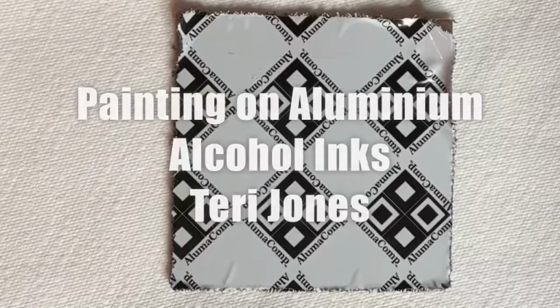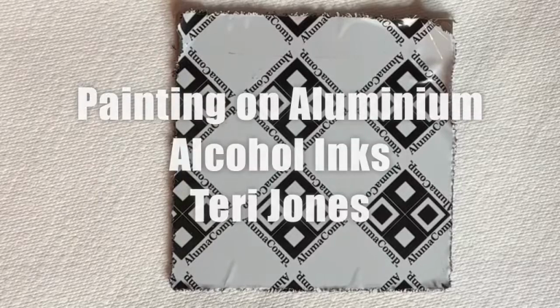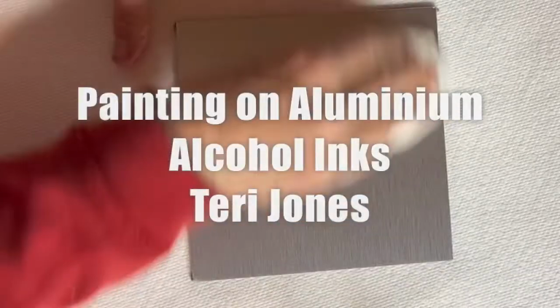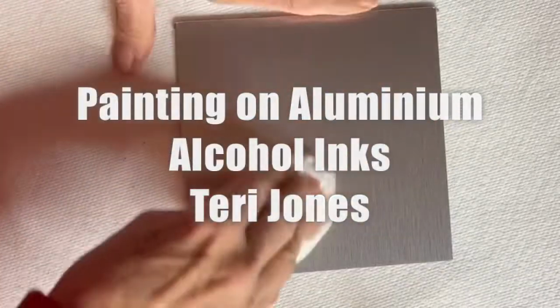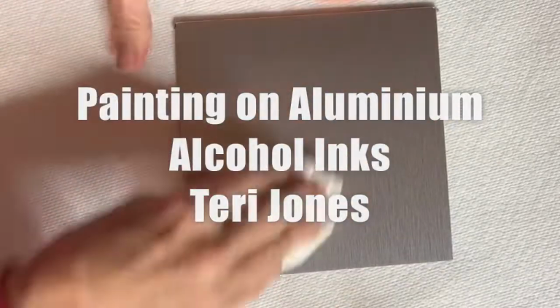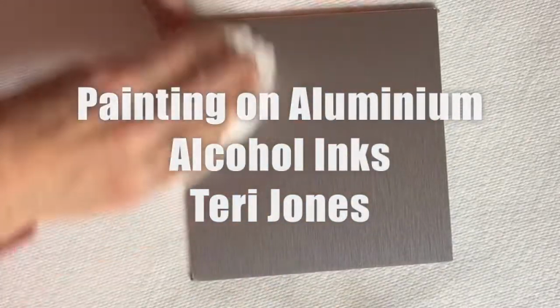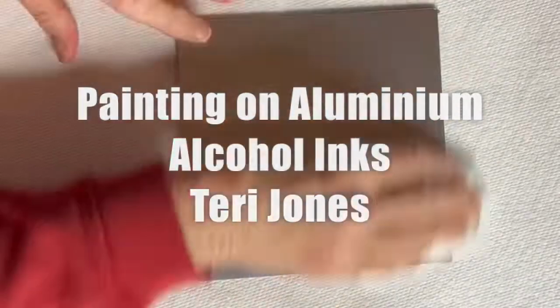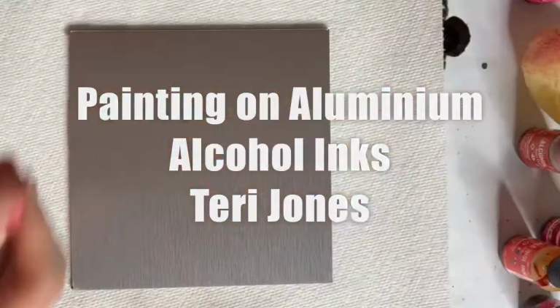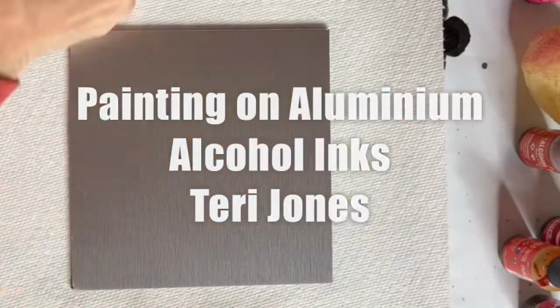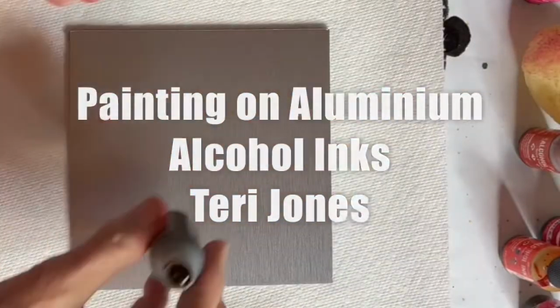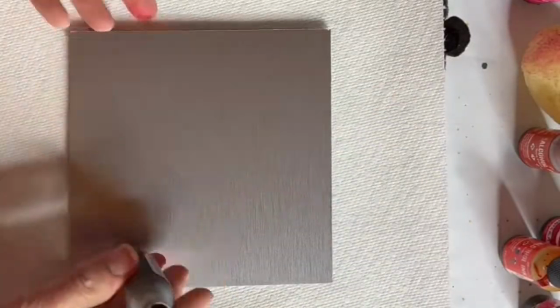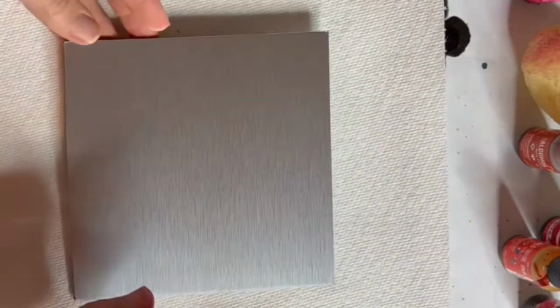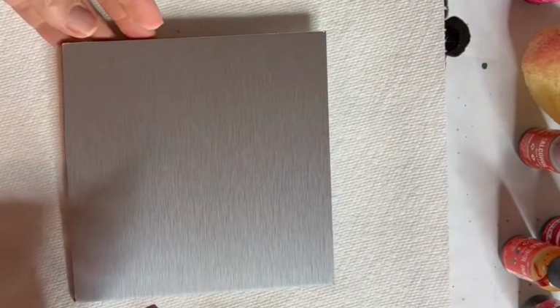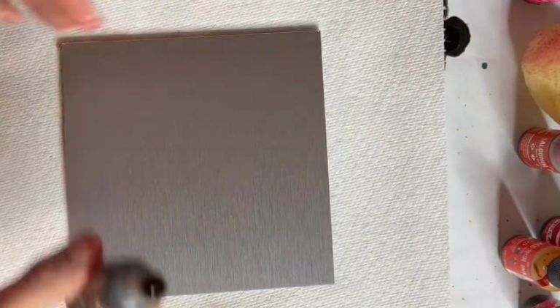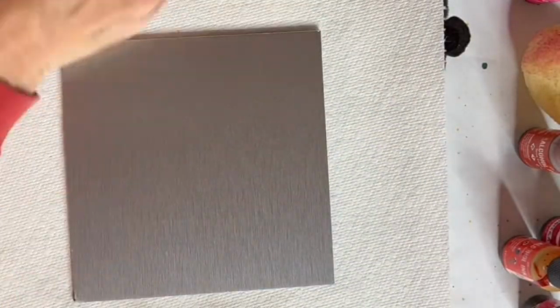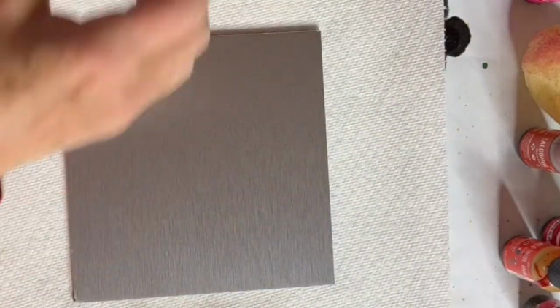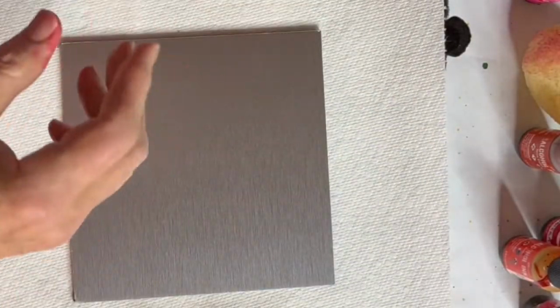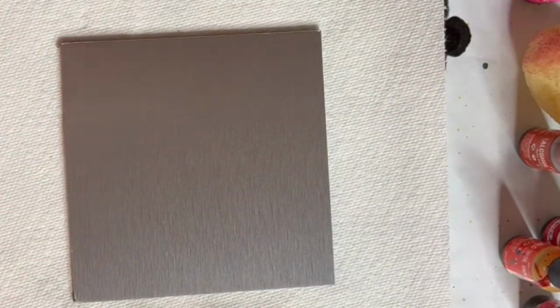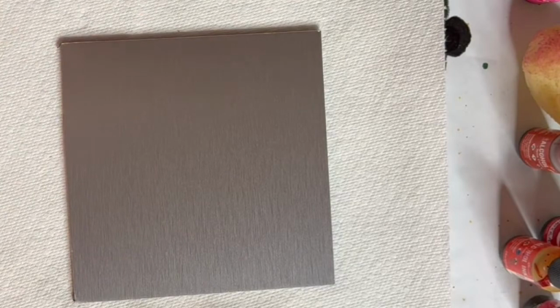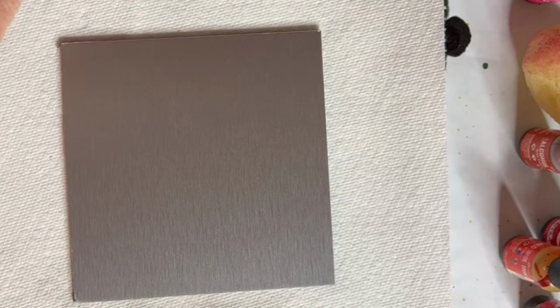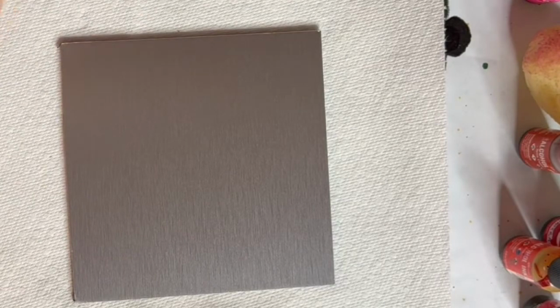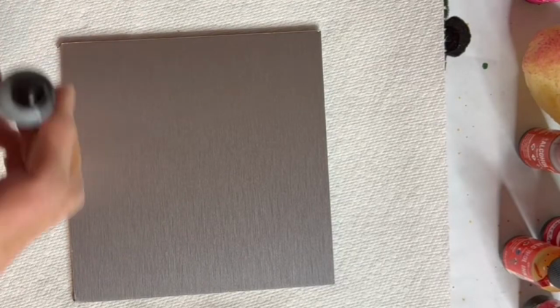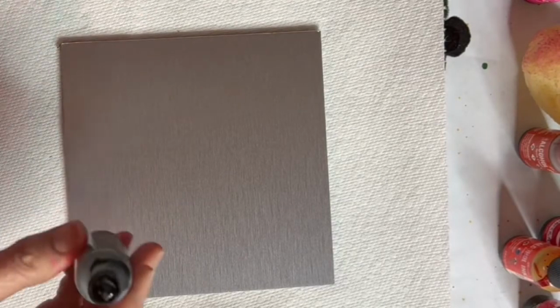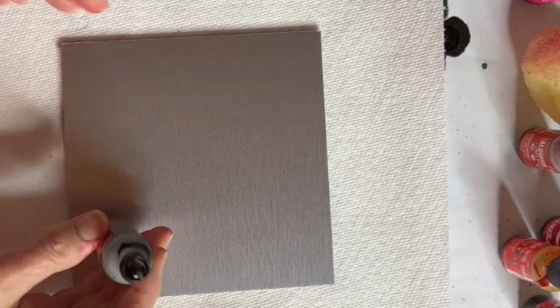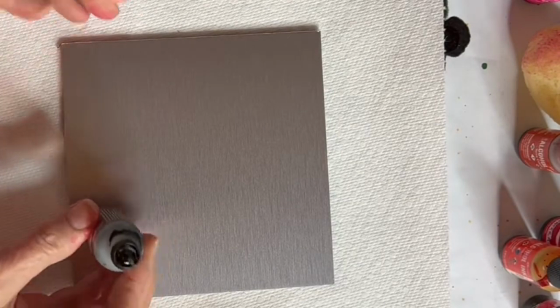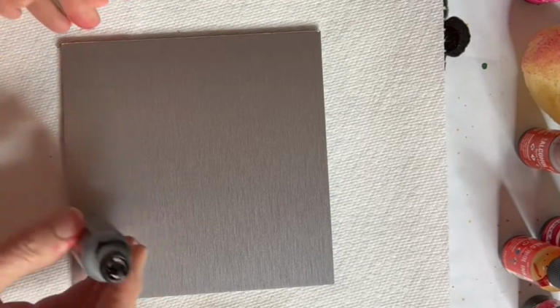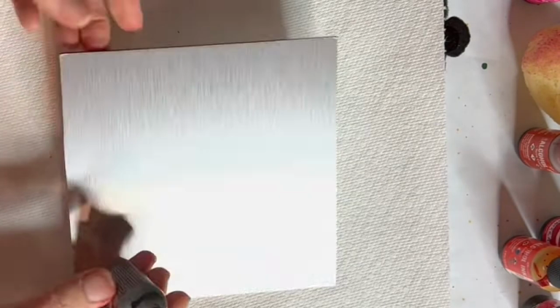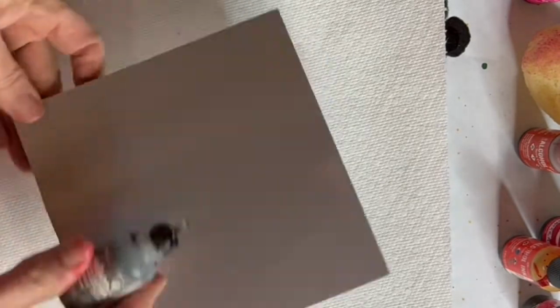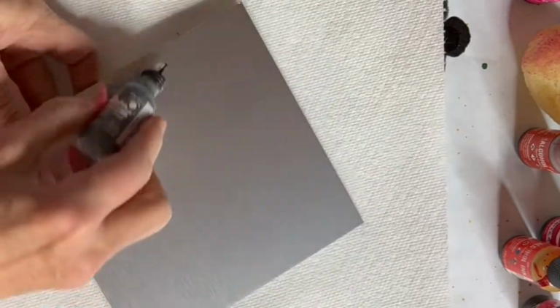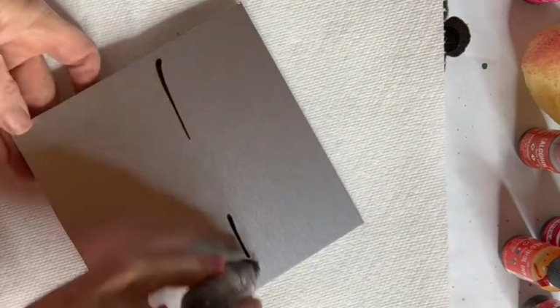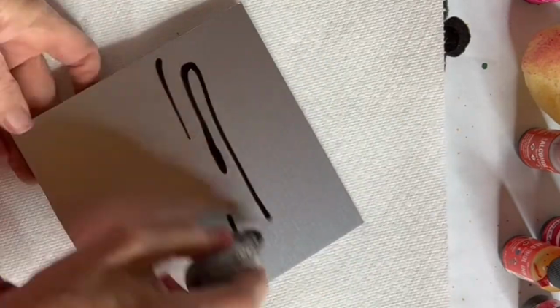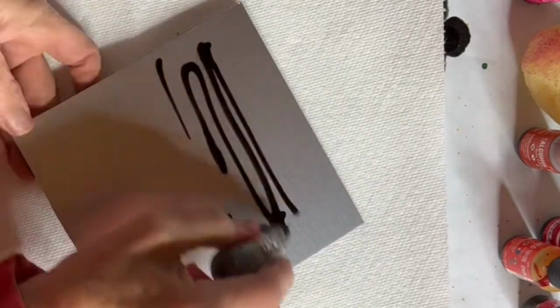Welcome, my name is Terri Jones and here I am going to be doing an alcohol ink painting on an alumicore panel.